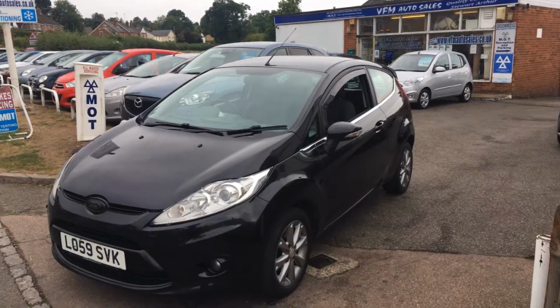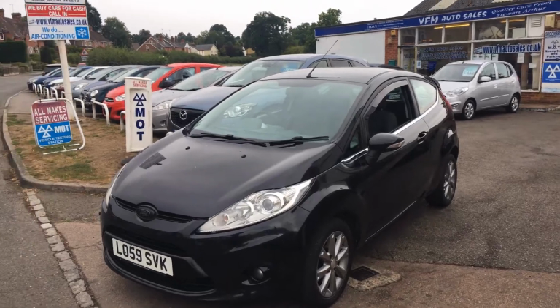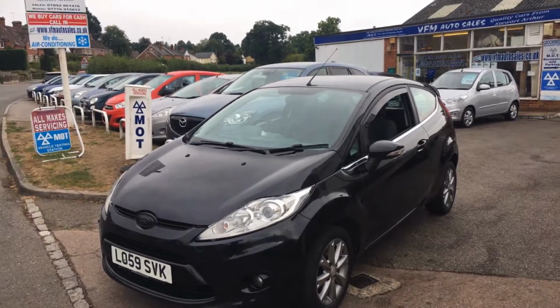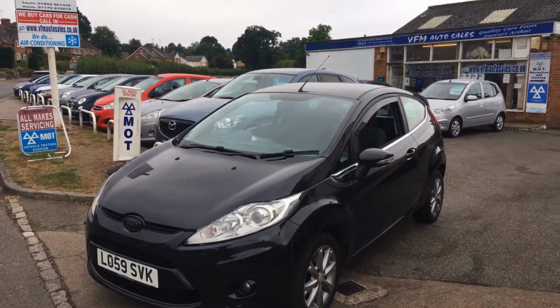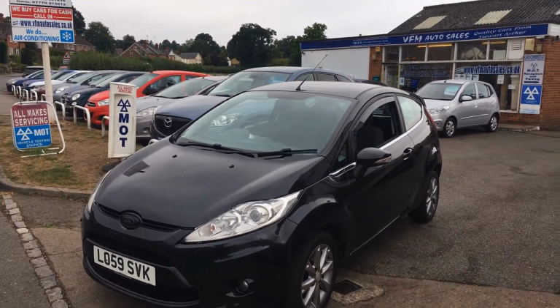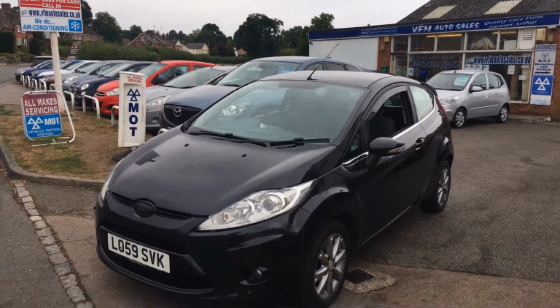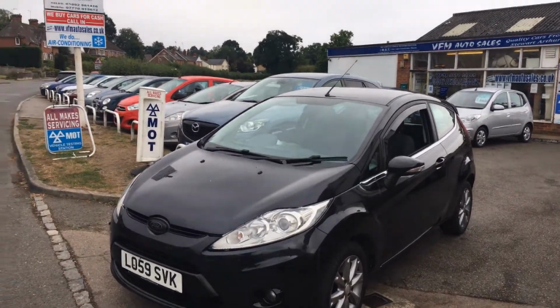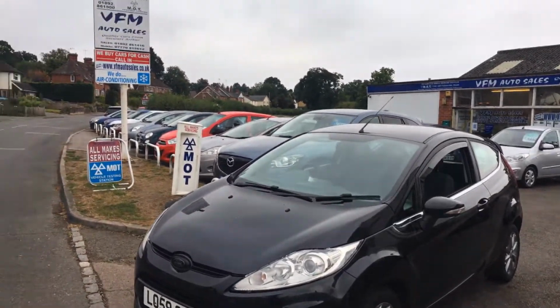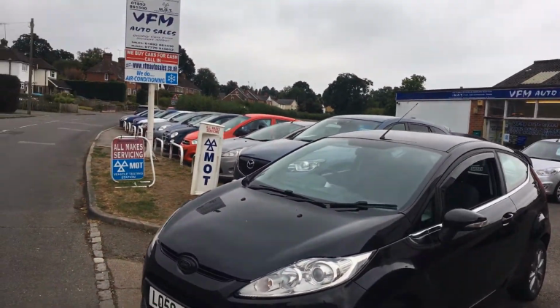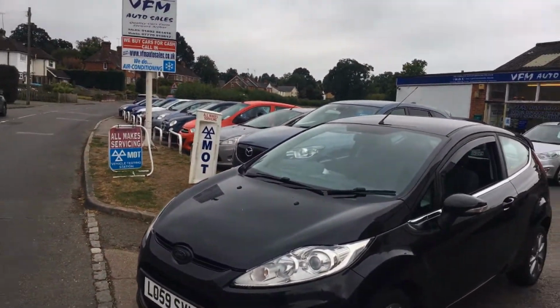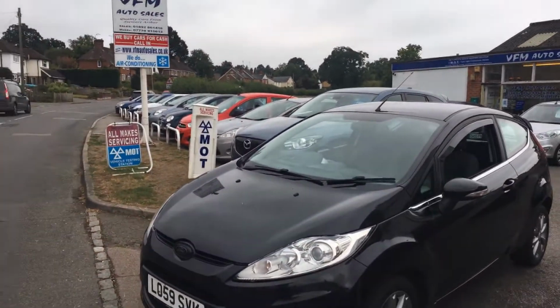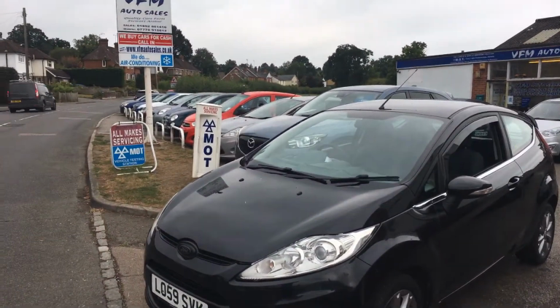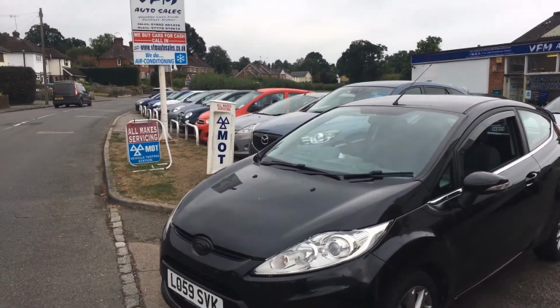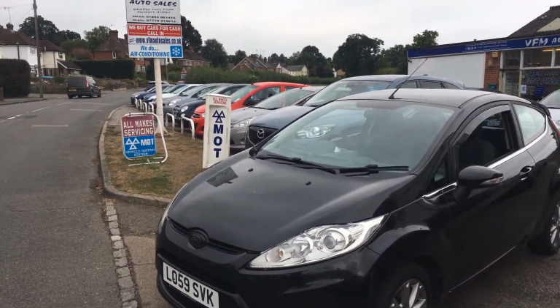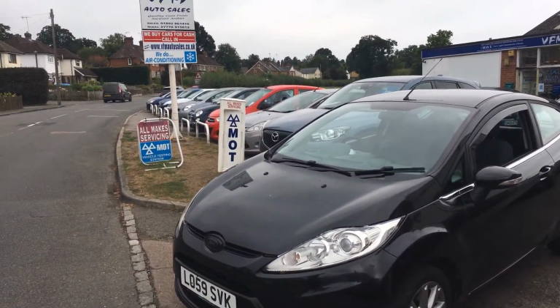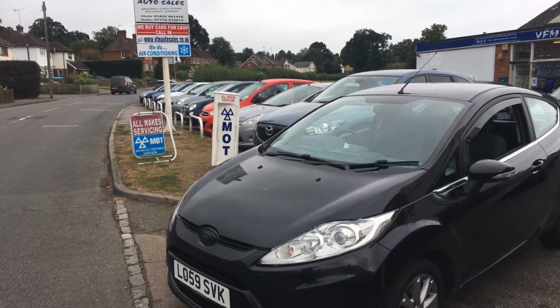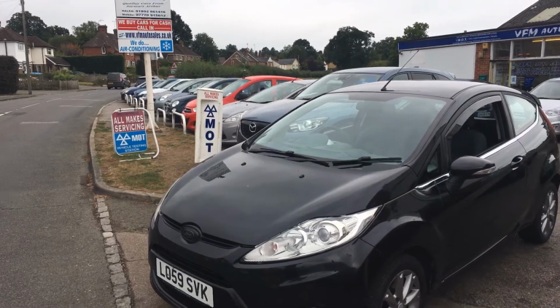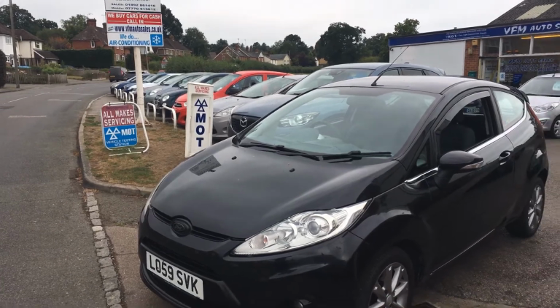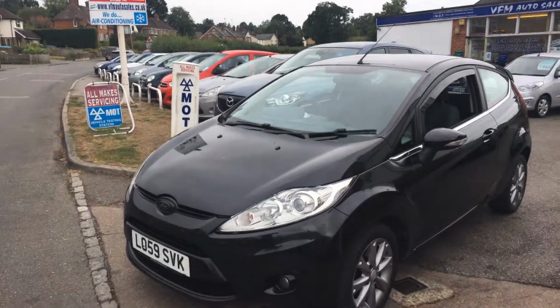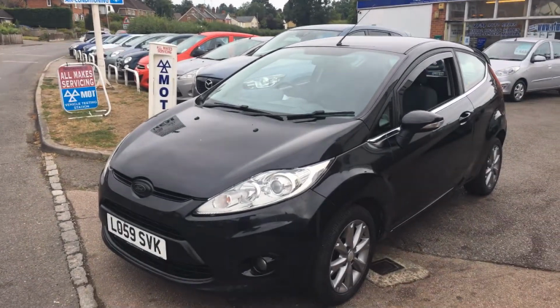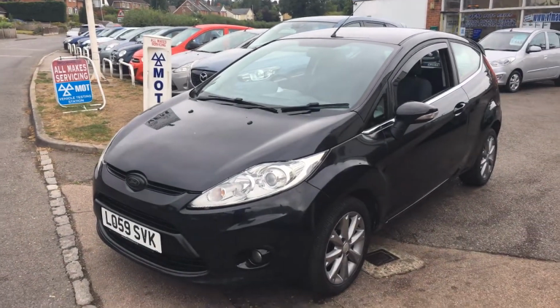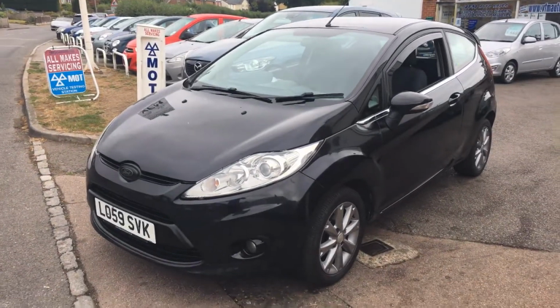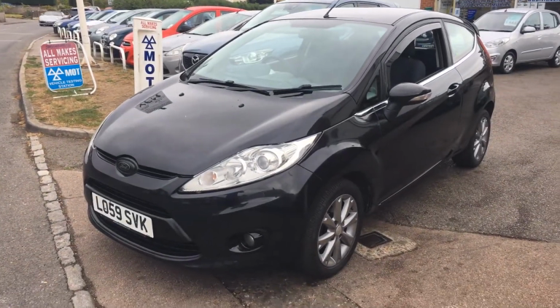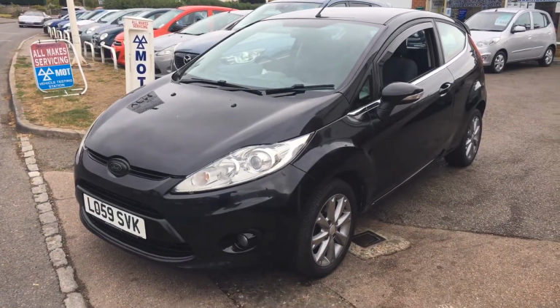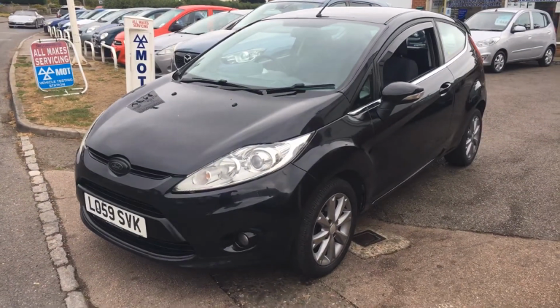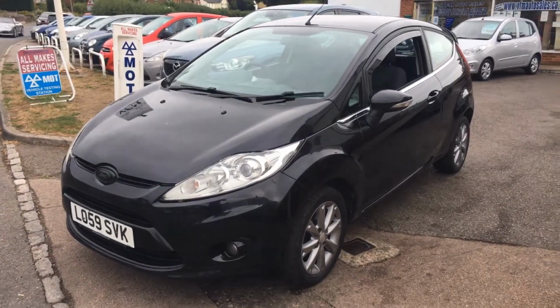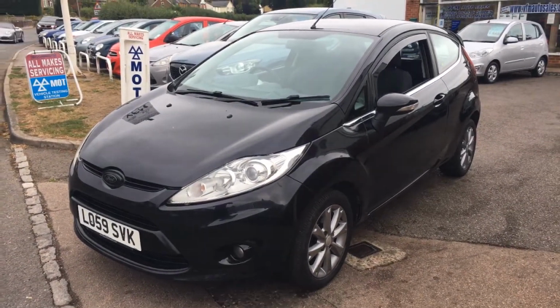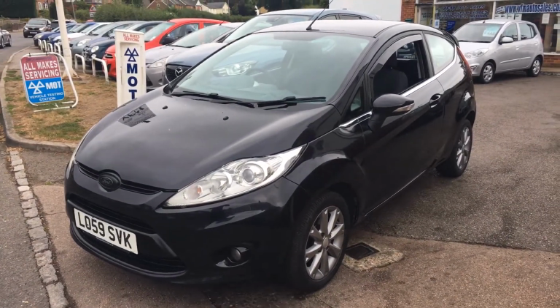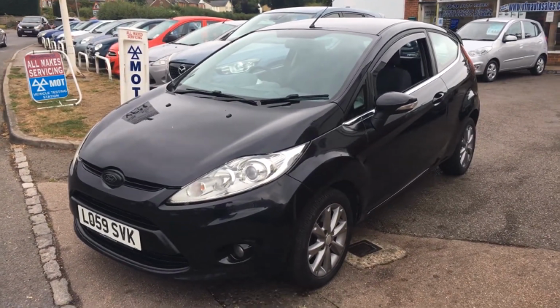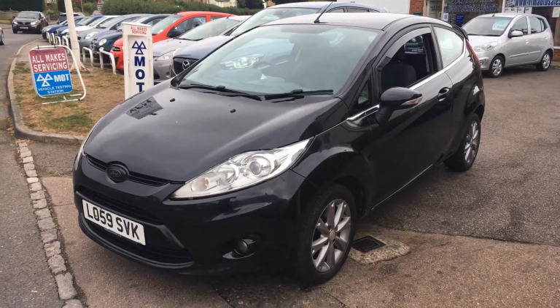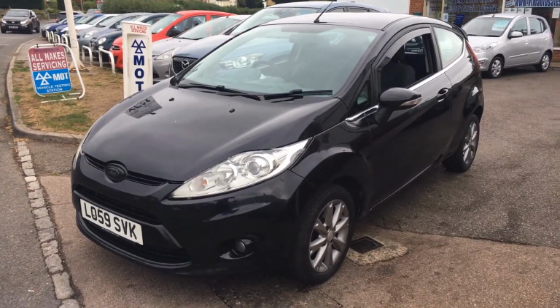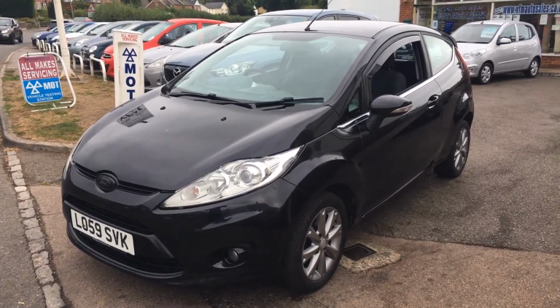Good afternoon and welcome to VFM Water Sales in Groombridge. Today we're very pleased to present to a Ford Fiesta — this is a 1.25 ZTEC 3-door.